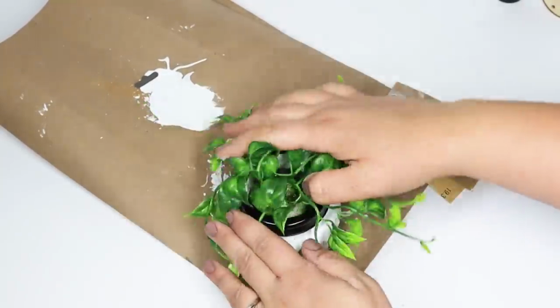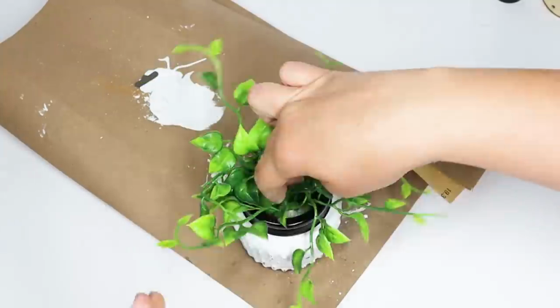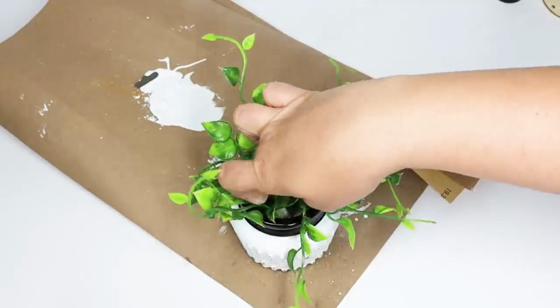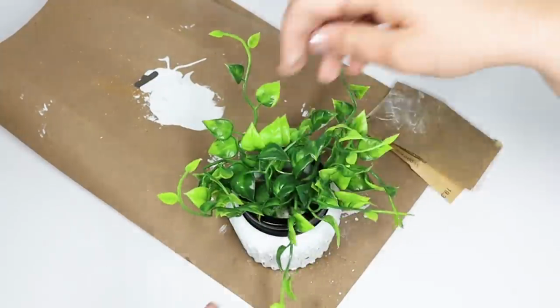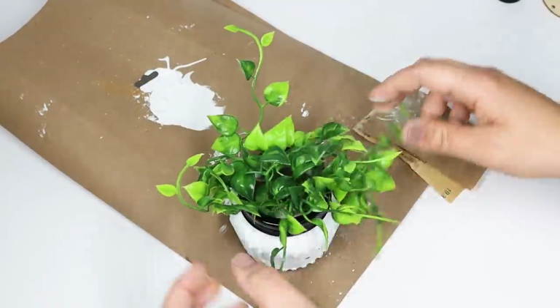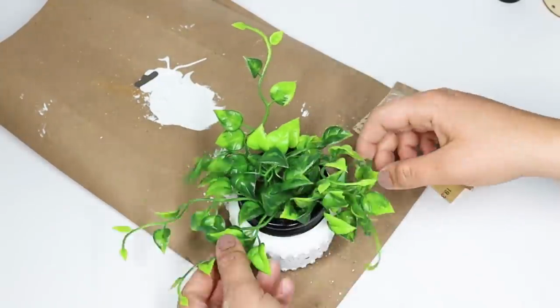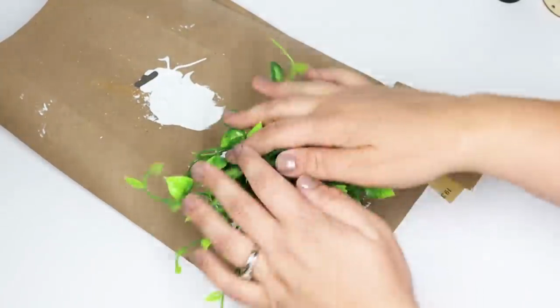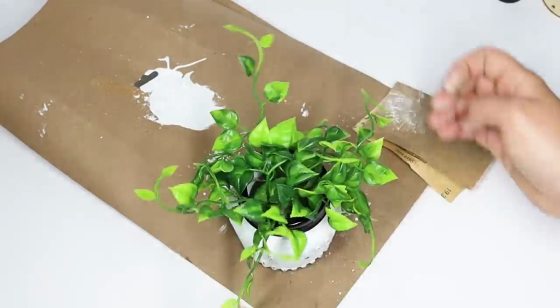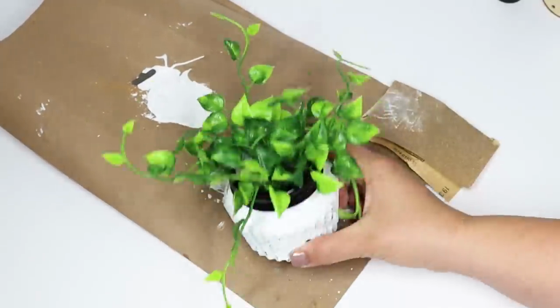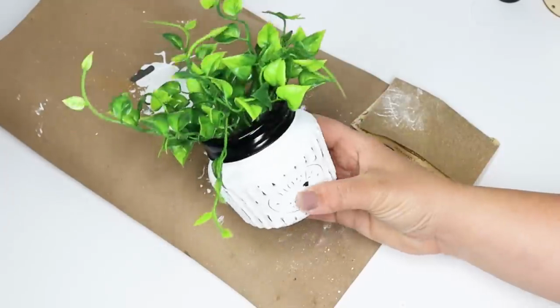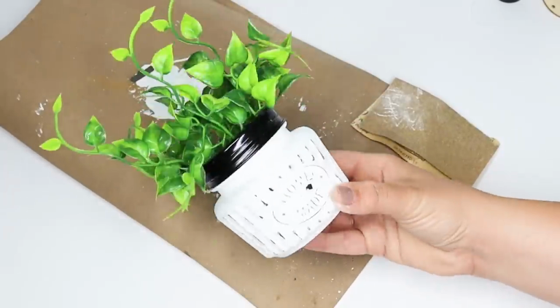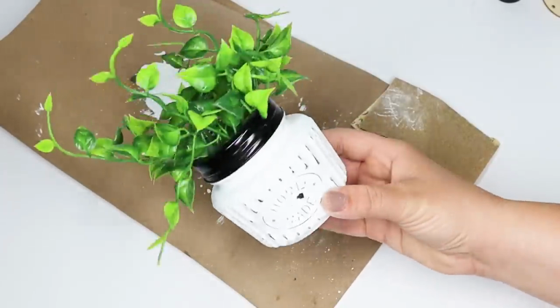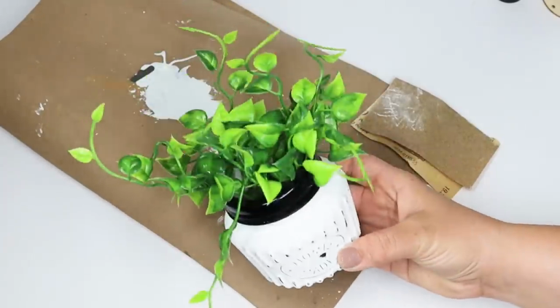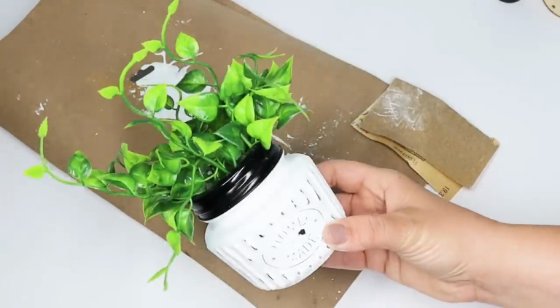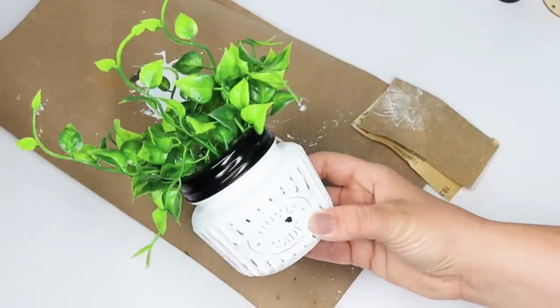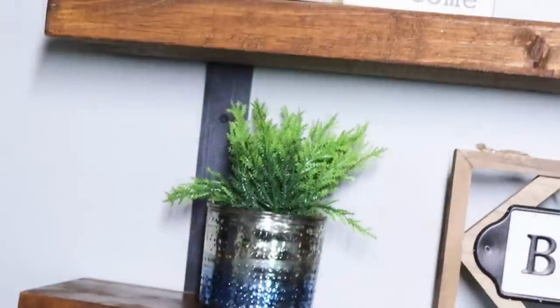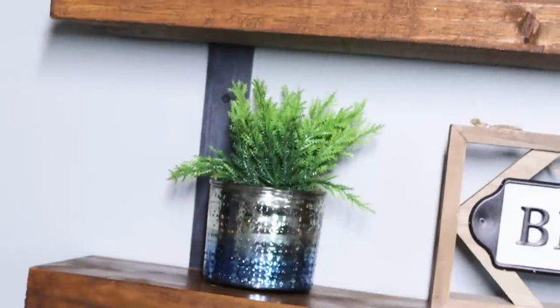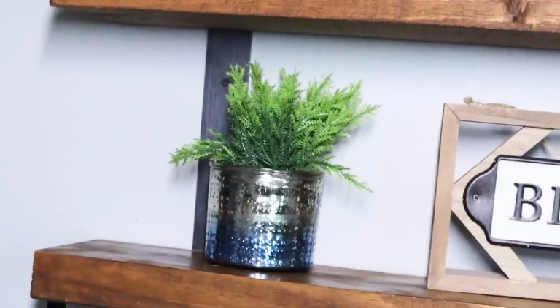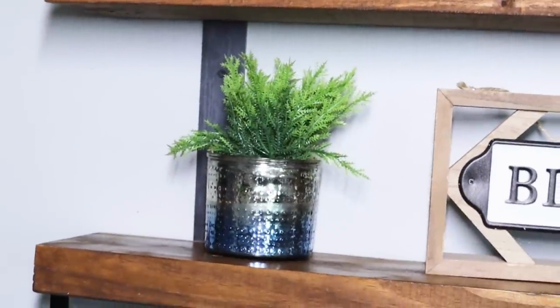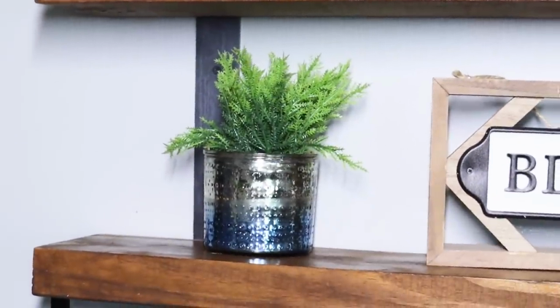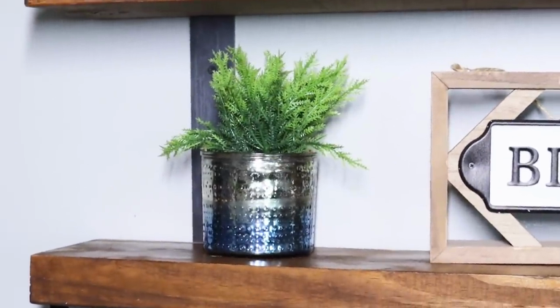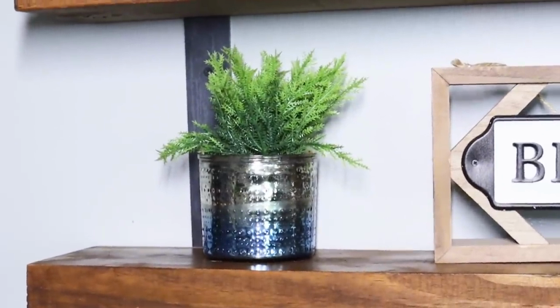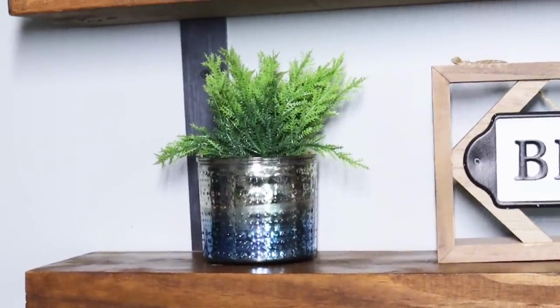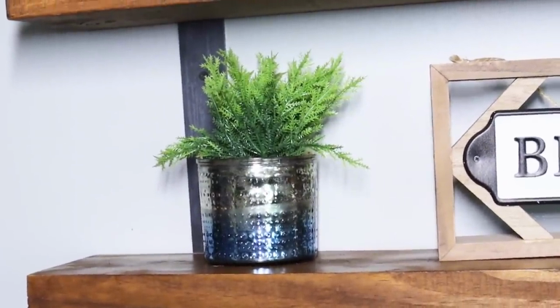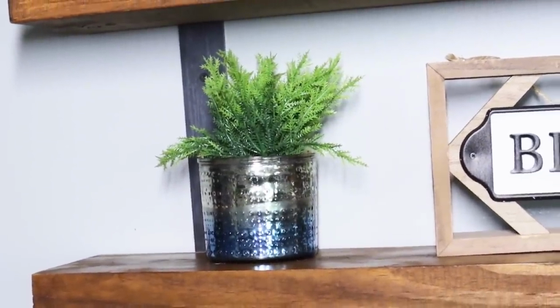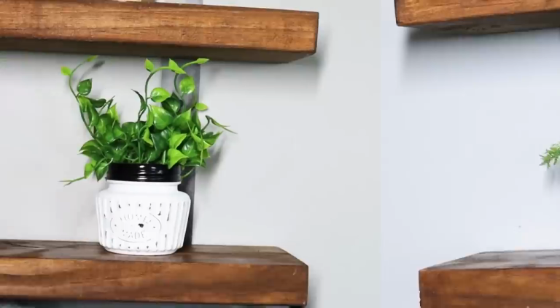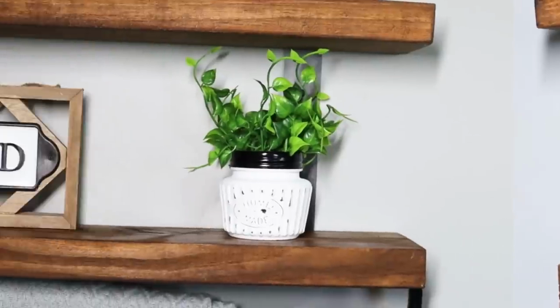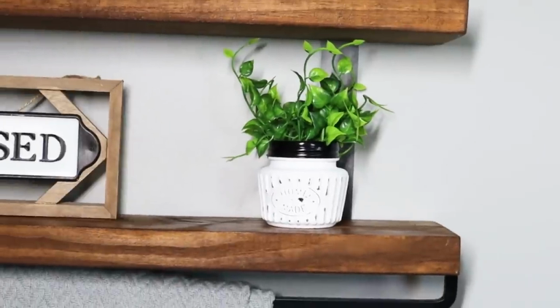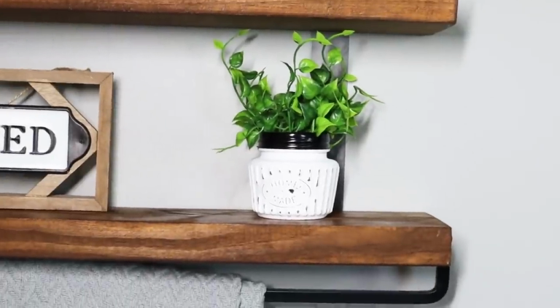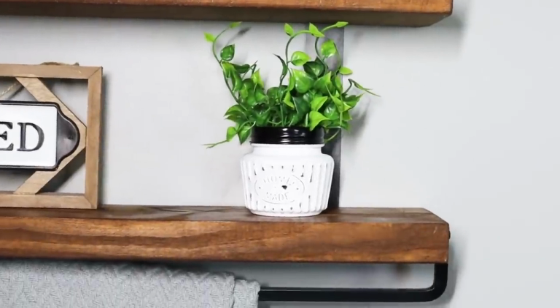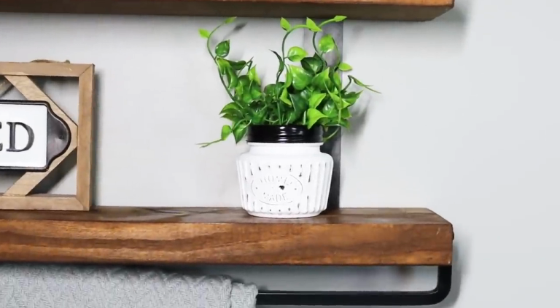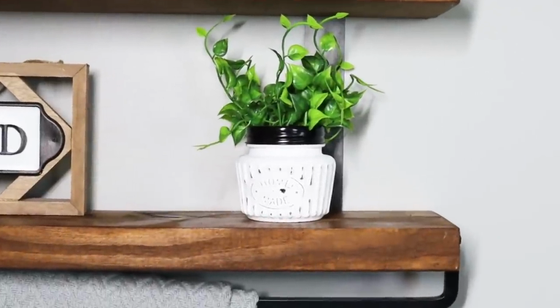For just a couple of bucks you can put together a fun faux plant, whereas you always pay five to fifteen dollars for any type of small faux plant. I am loving that greenery from Dollar Tree.